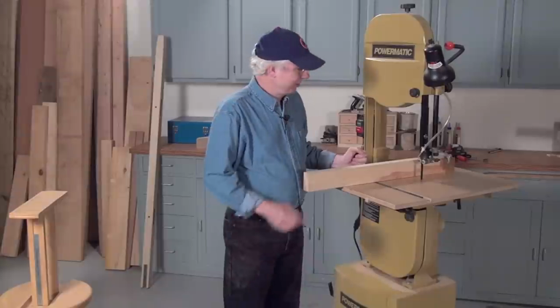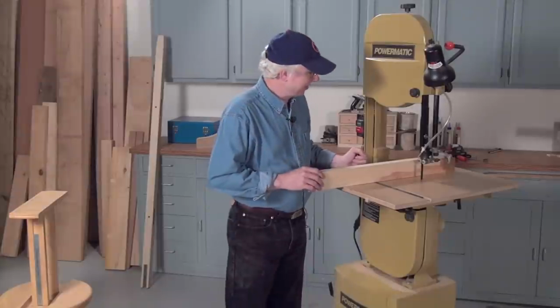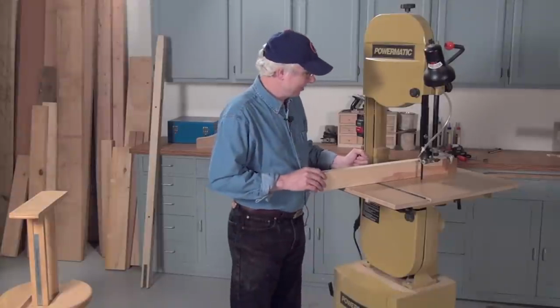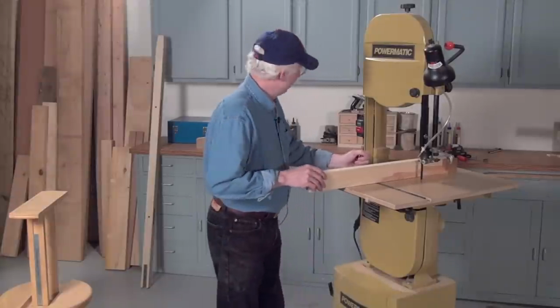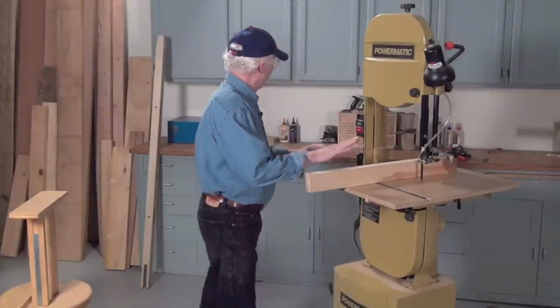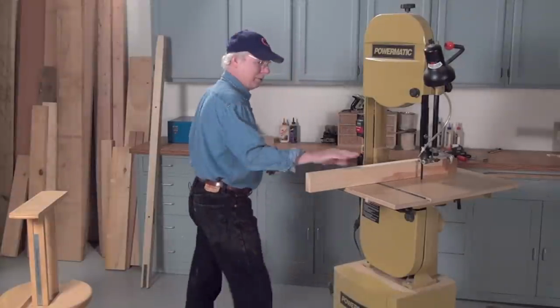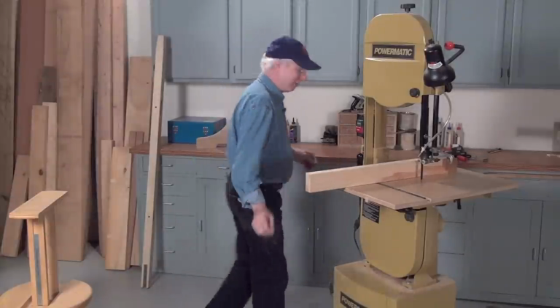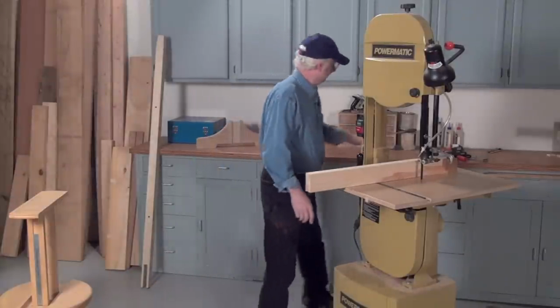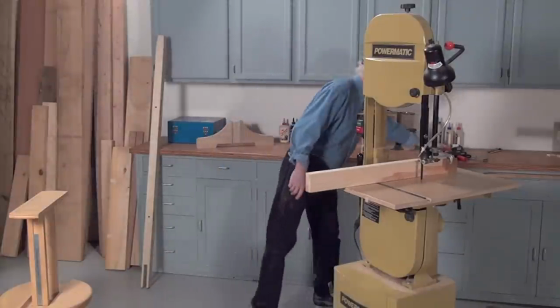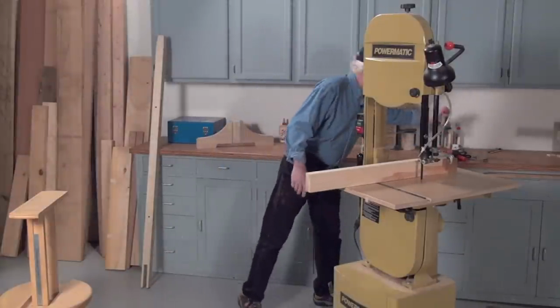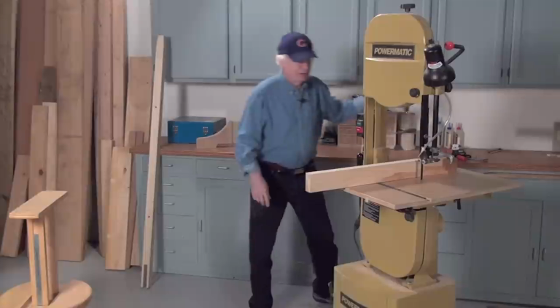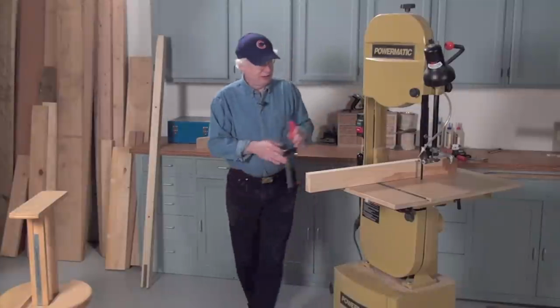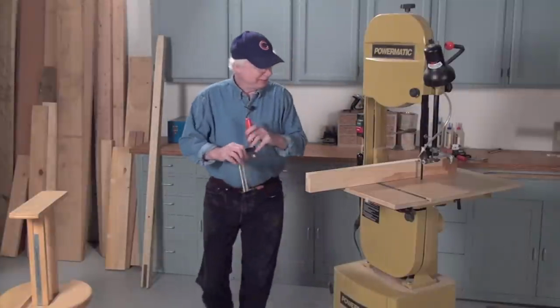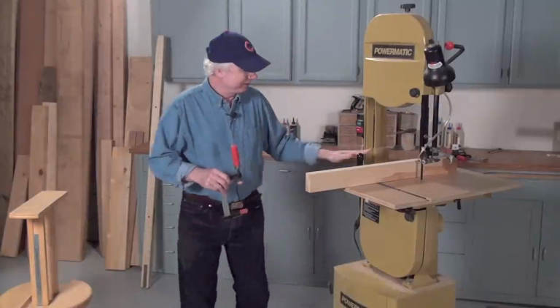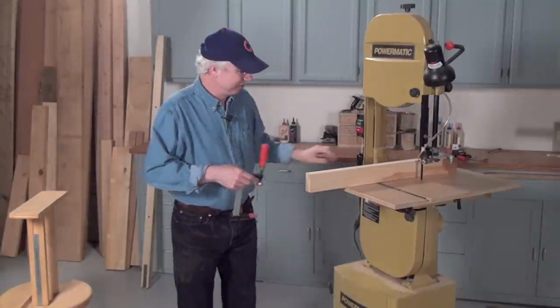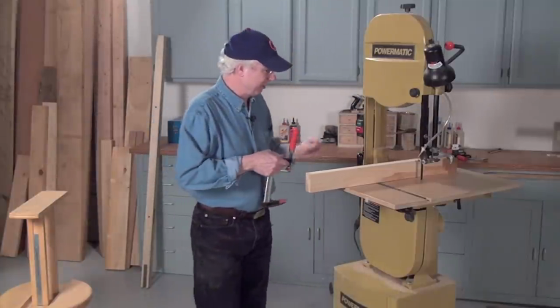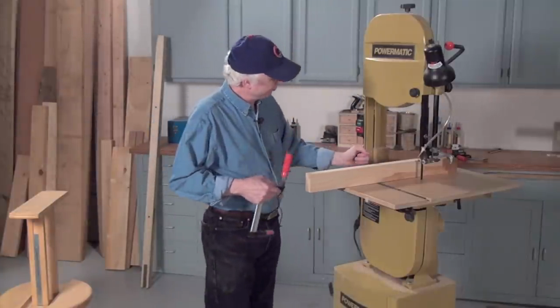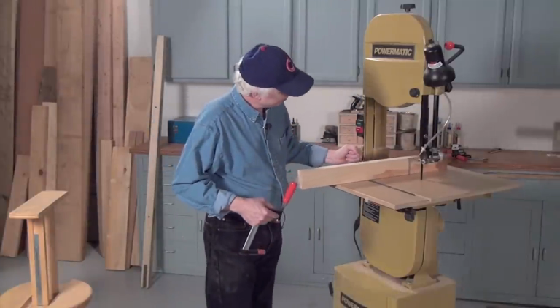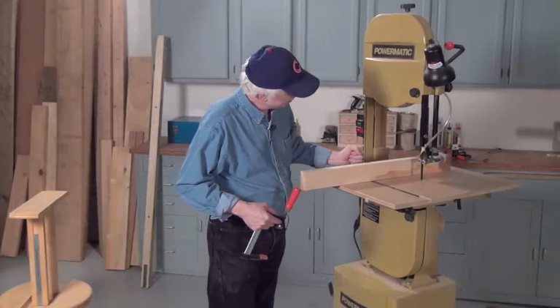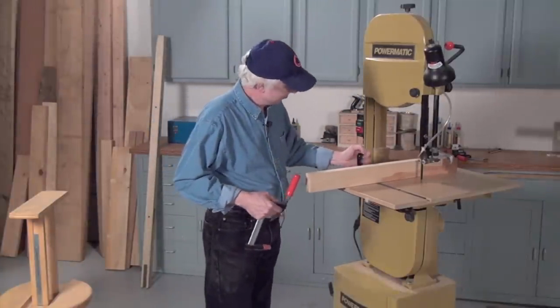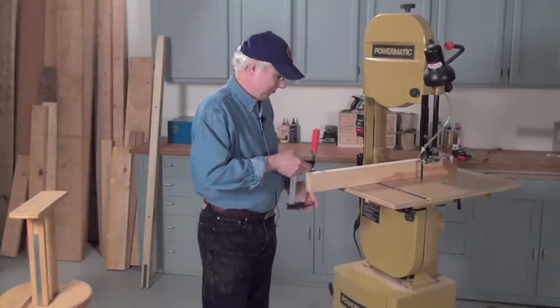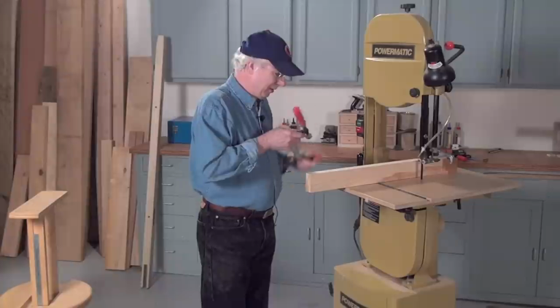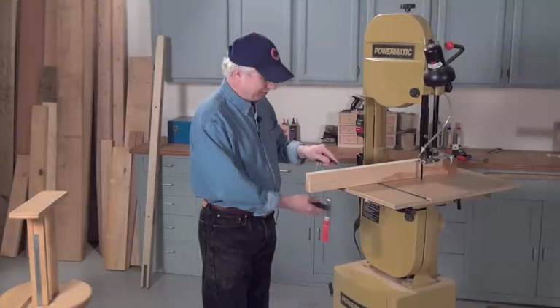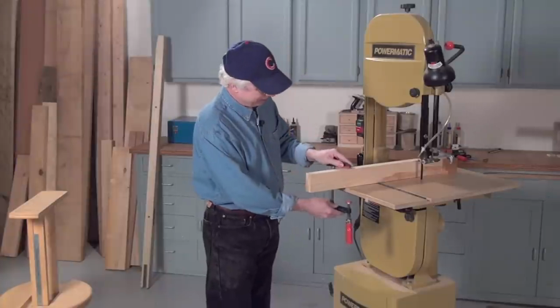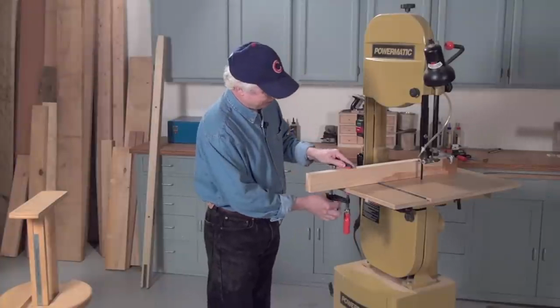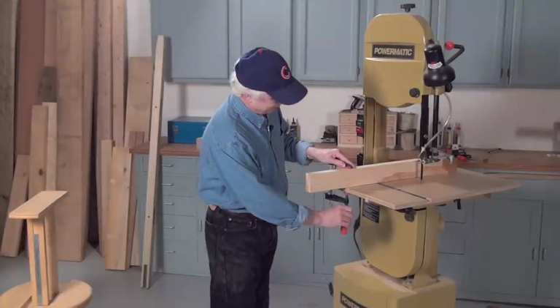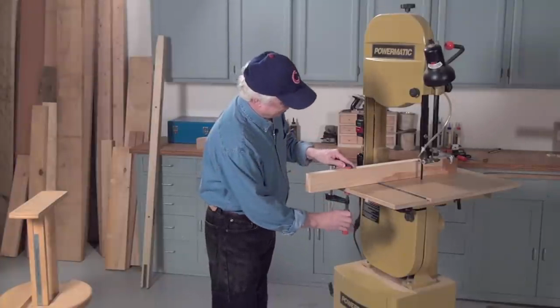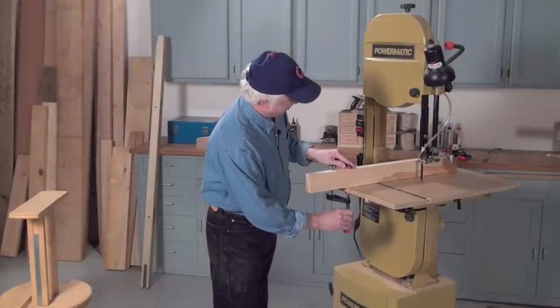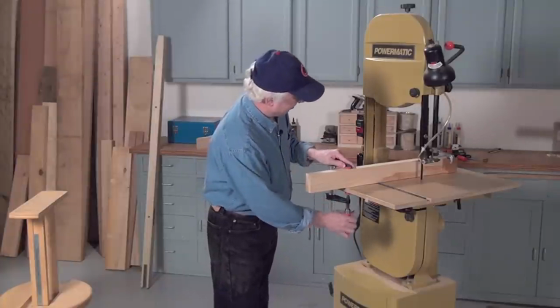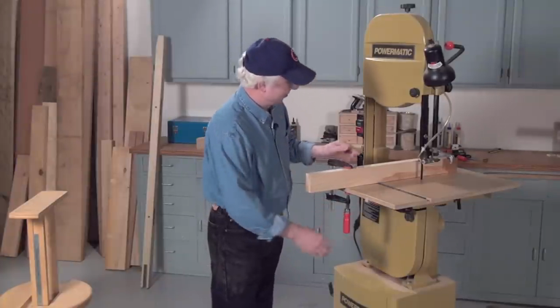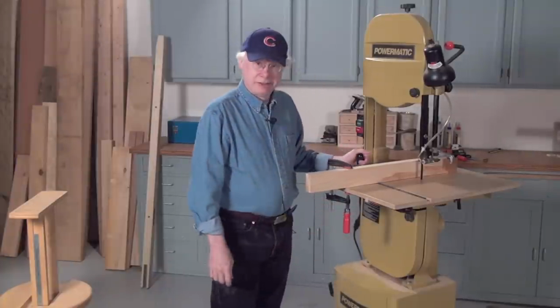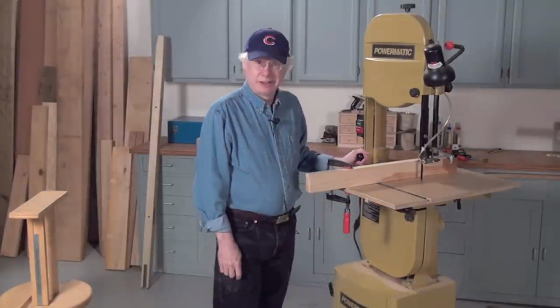To lock the fence into place, you just put a clamp on it. I clamp the table down too. But once you find out where it should go, something as simple as this on here, and you're good to go.